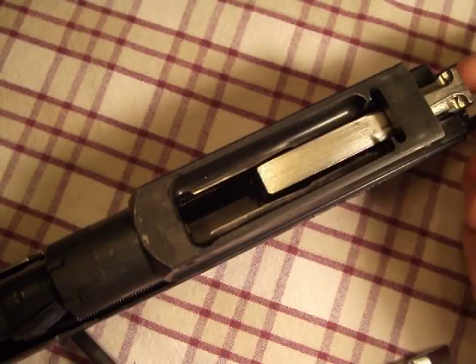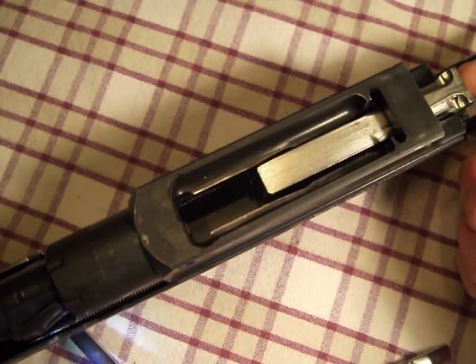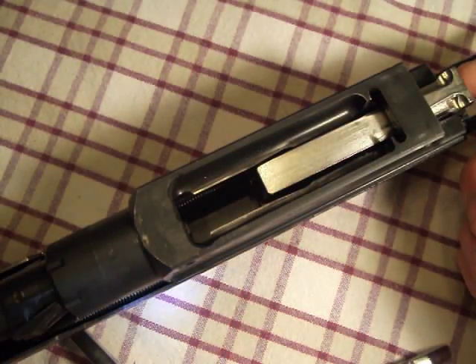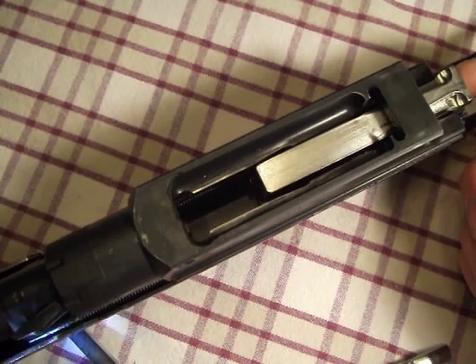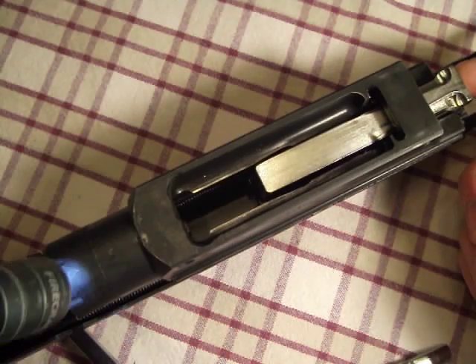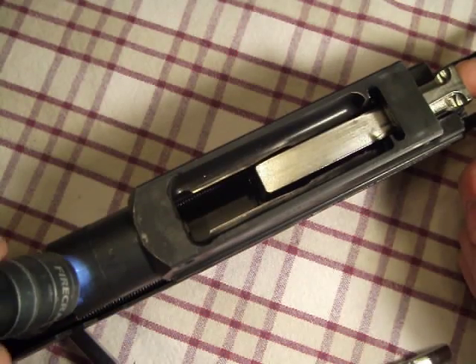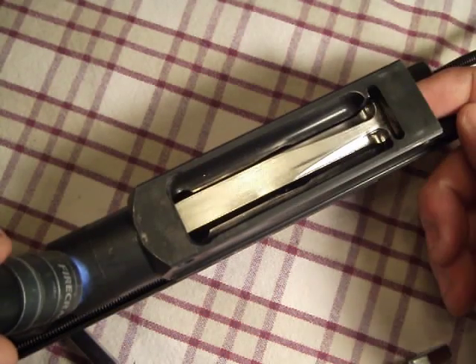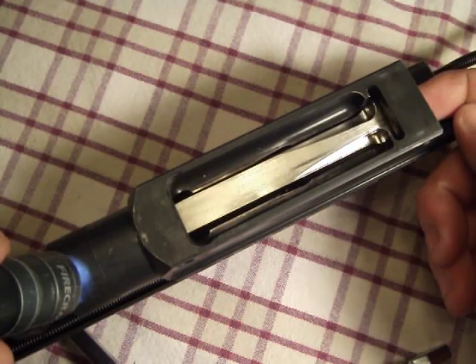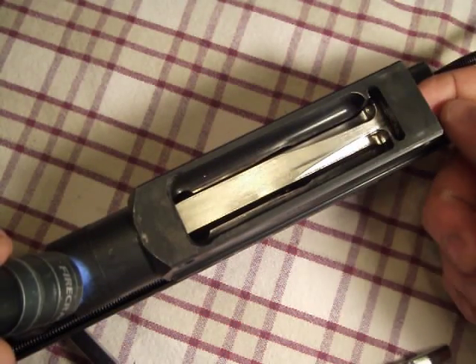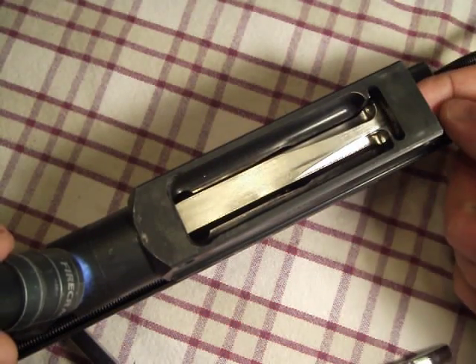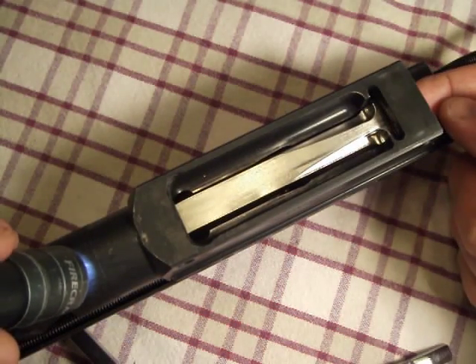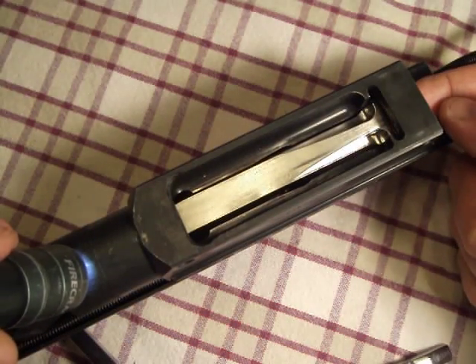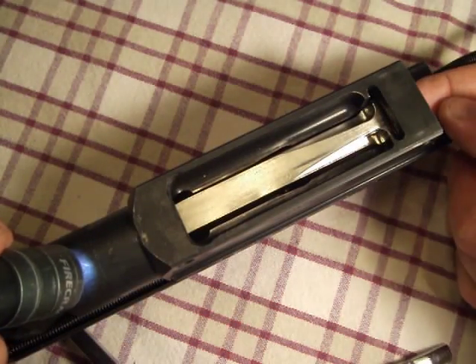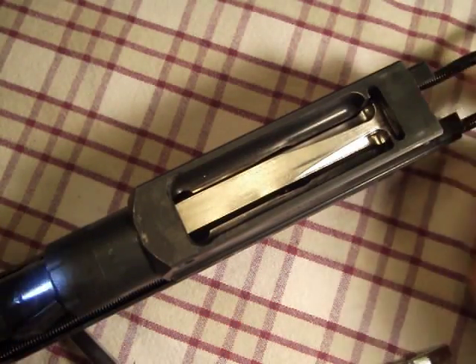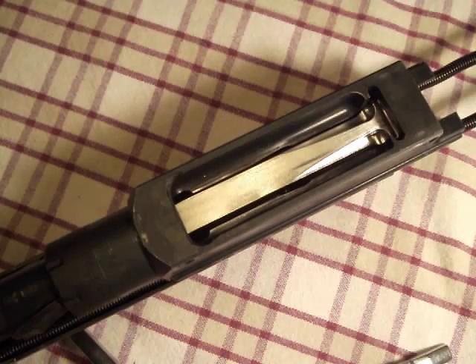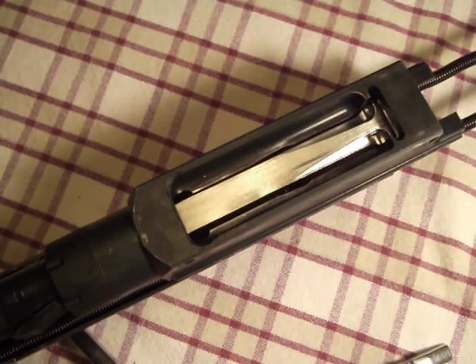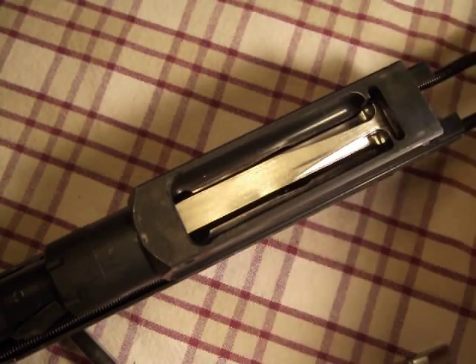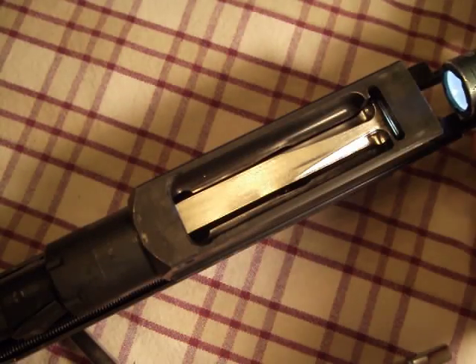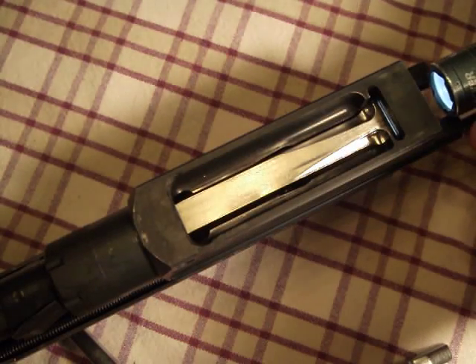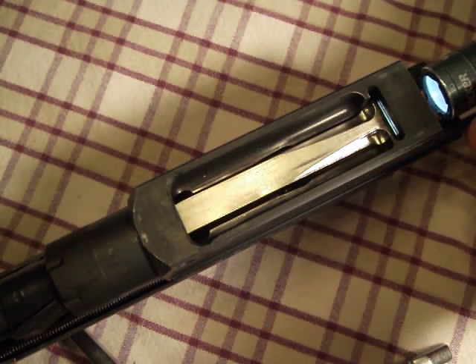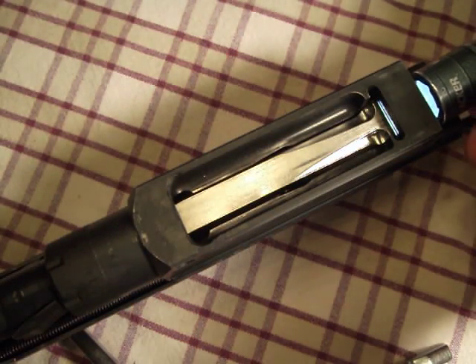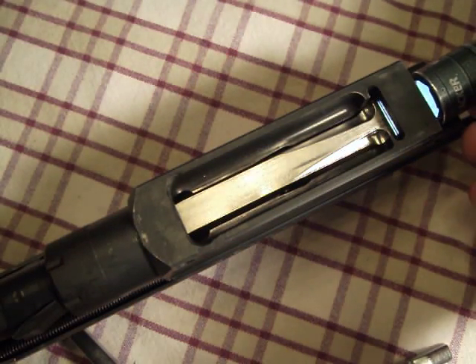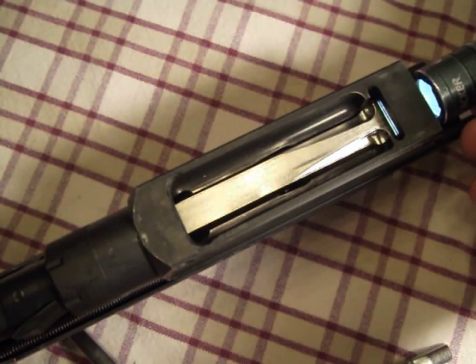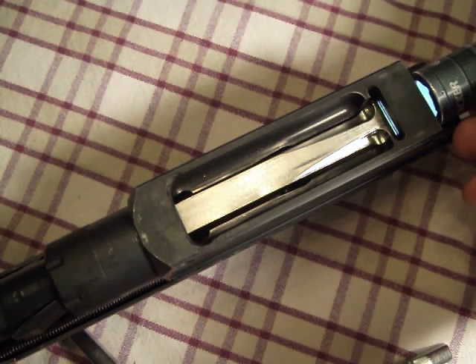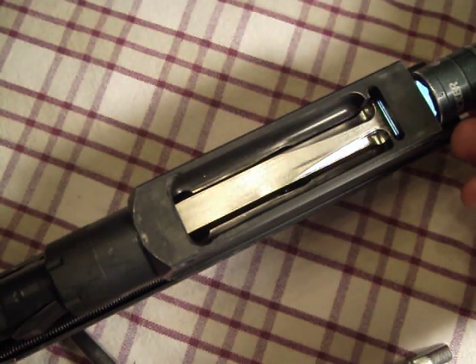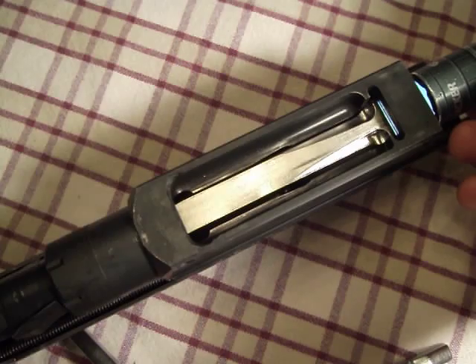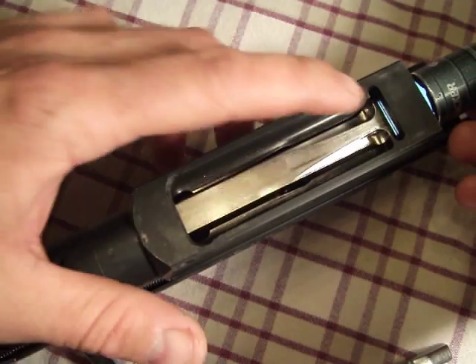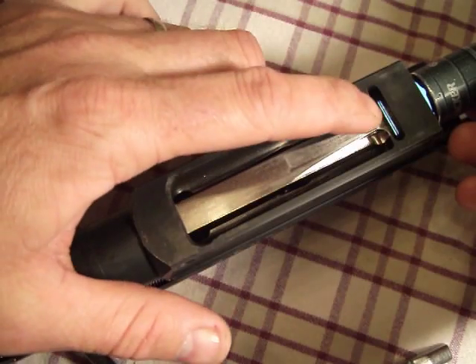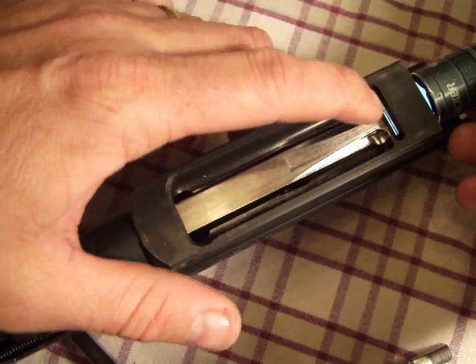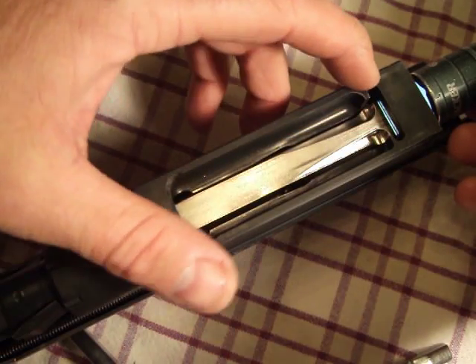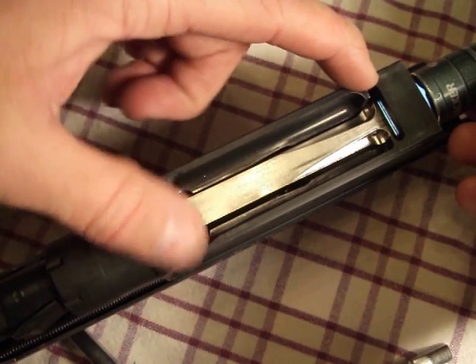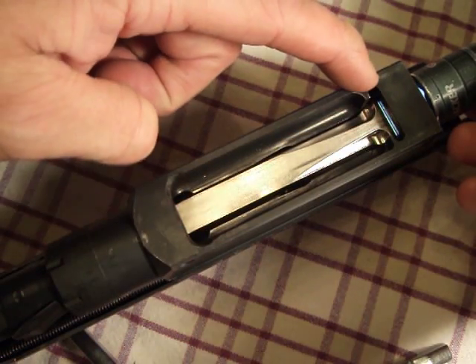As the bolt travels forward, it's to a point where it is at its forward-most position. You can see just a little bit of light right there coming up behind the end of the bolt and in front of the locking bar.